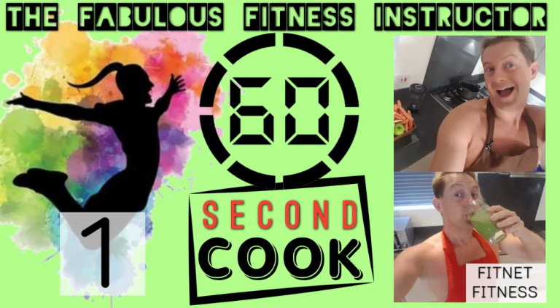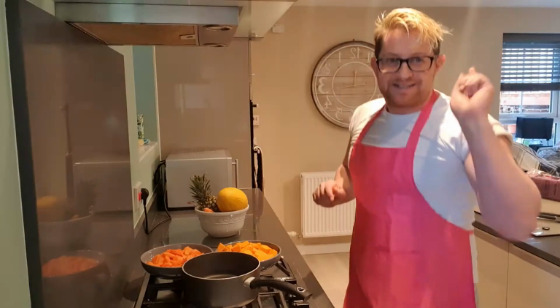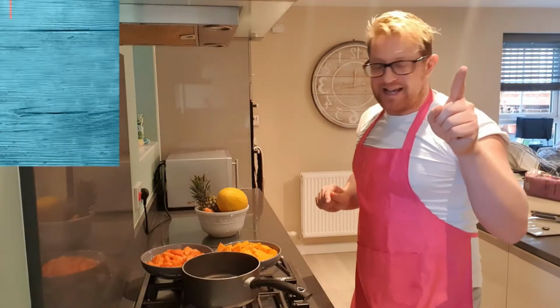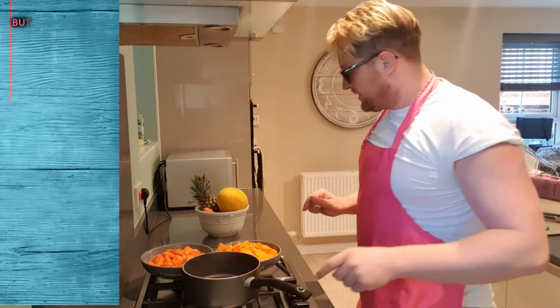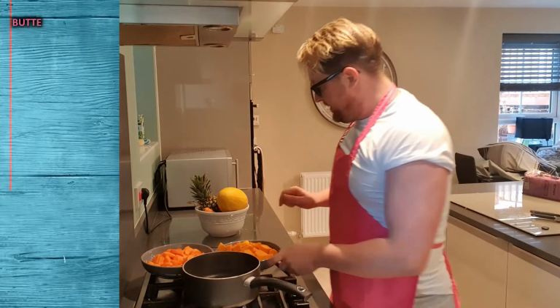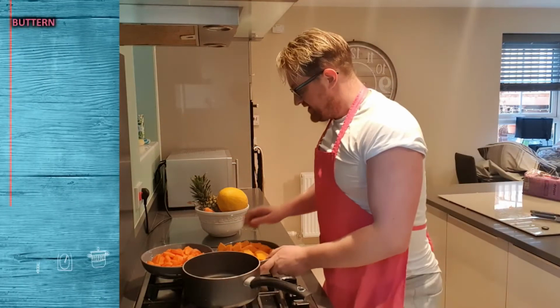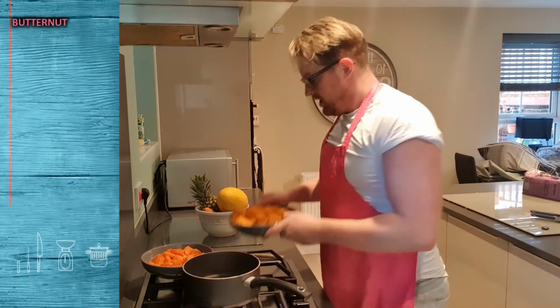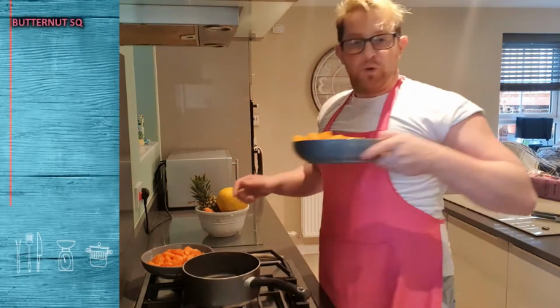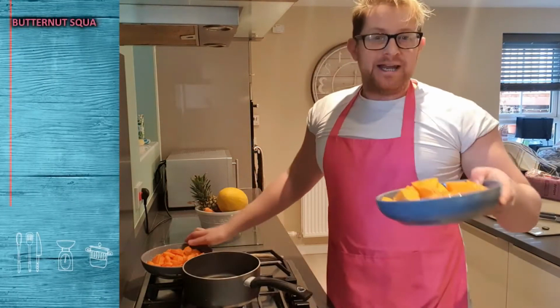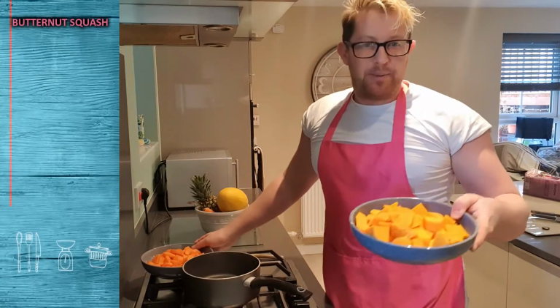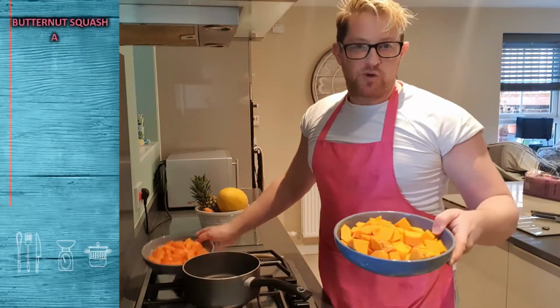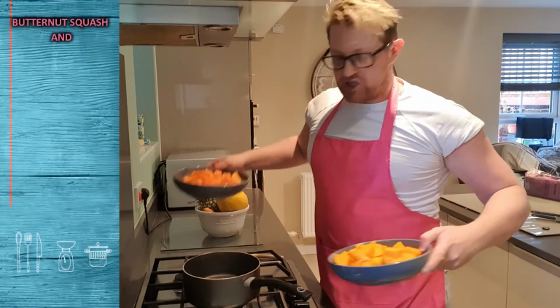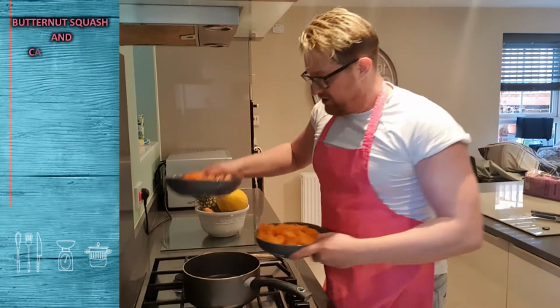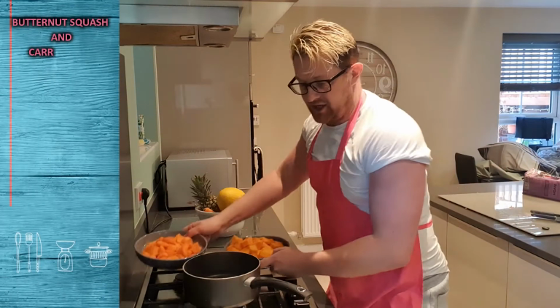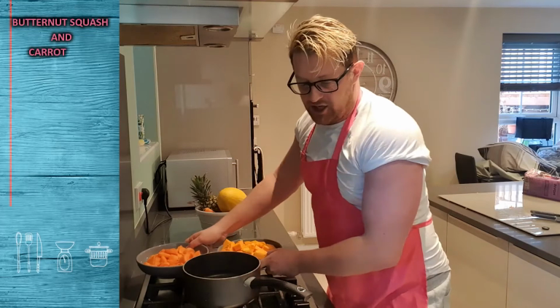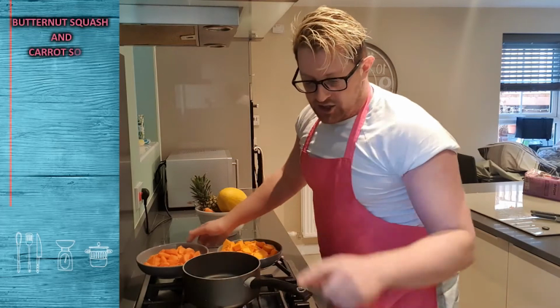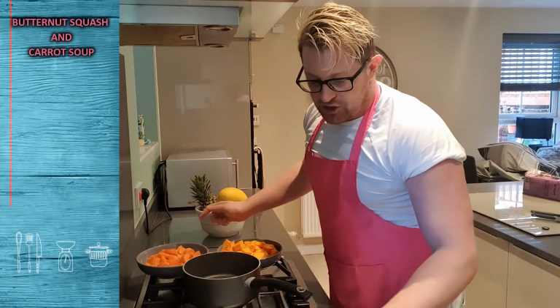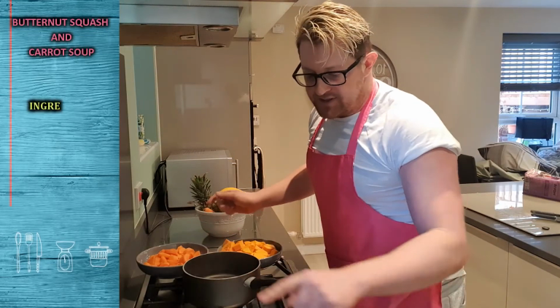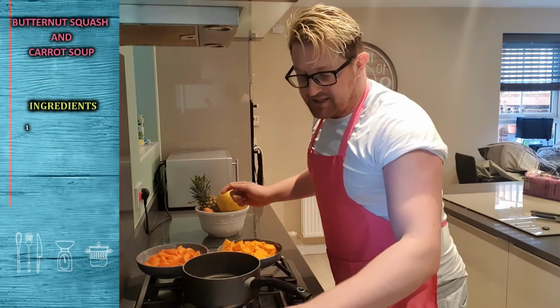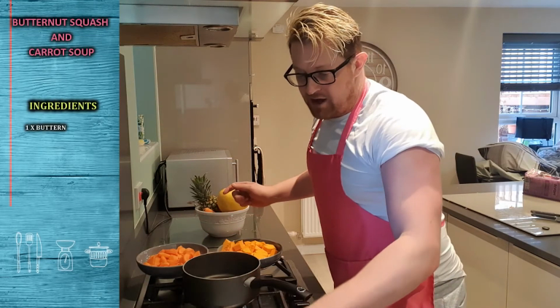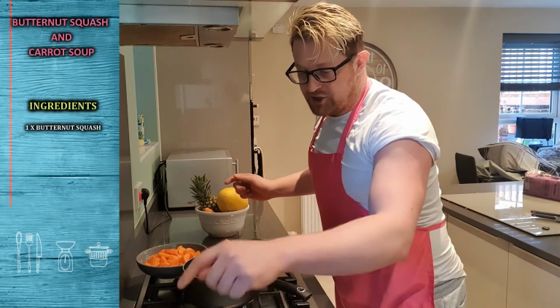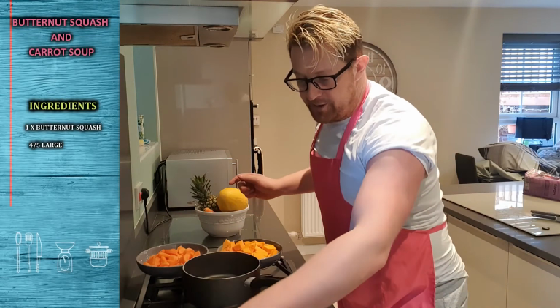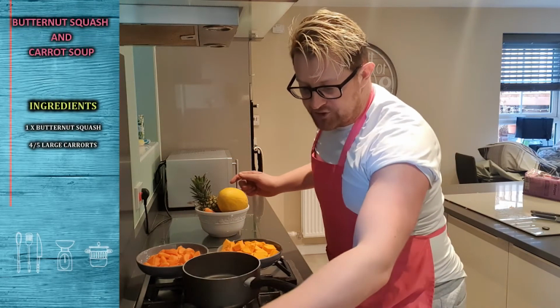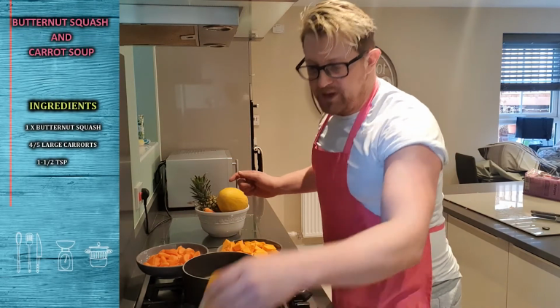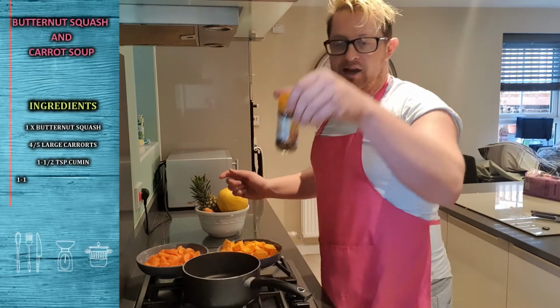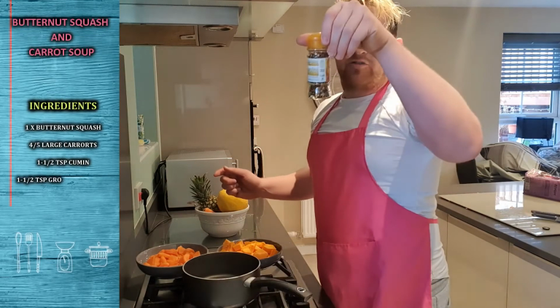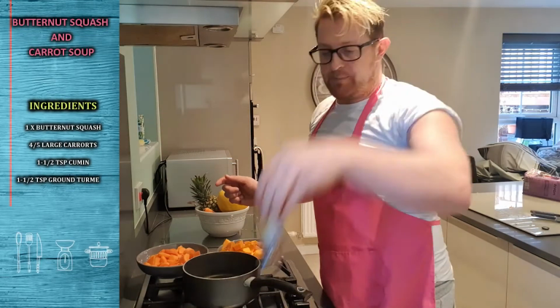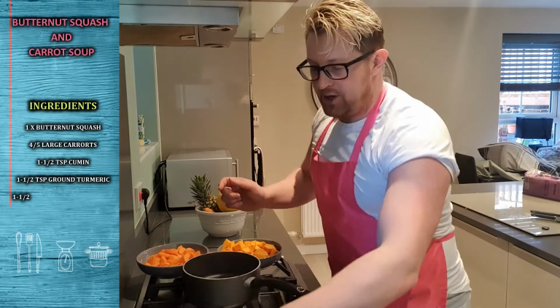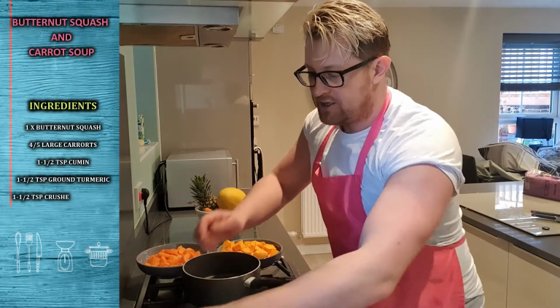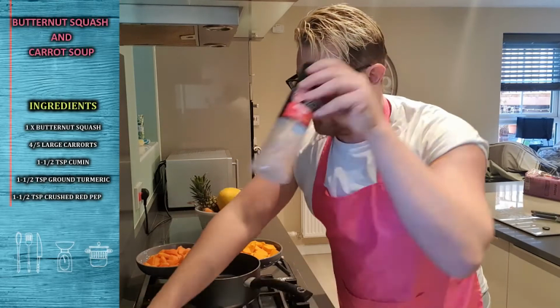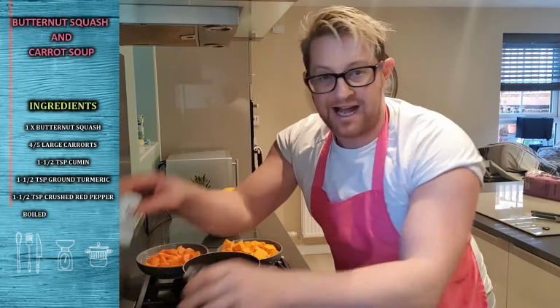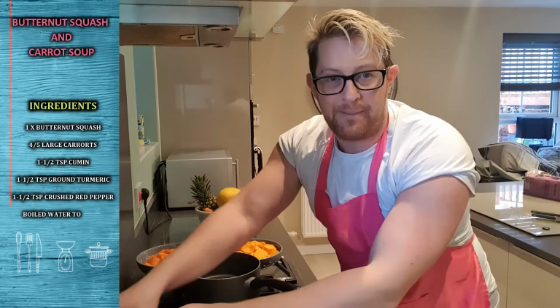60 second video. We need butternut squash, carrots, cumin seeds, ground turmeric, crushed red pepper, salt and pepper.